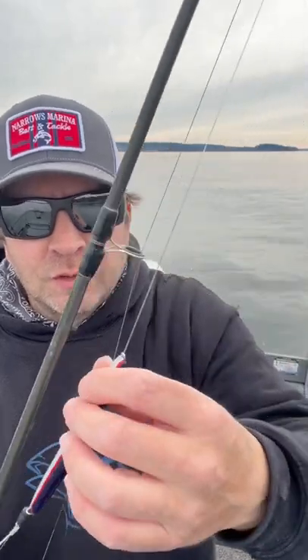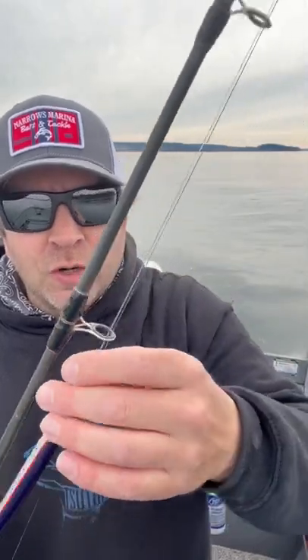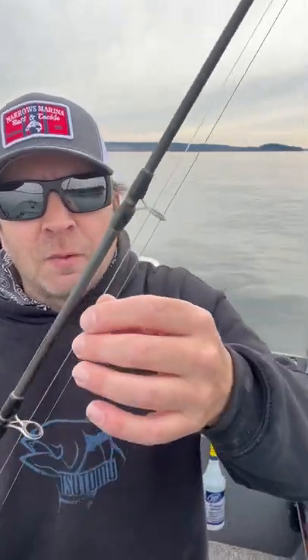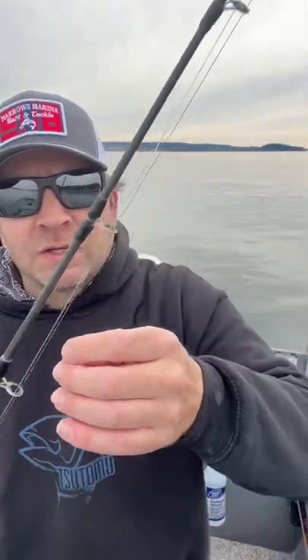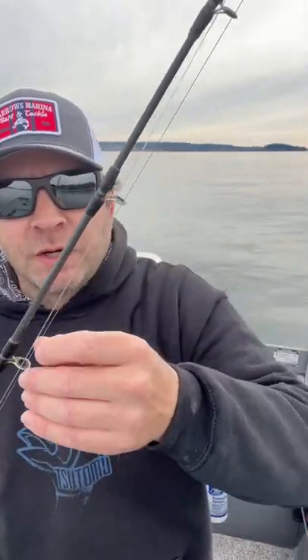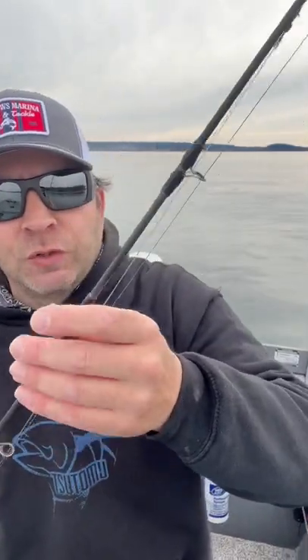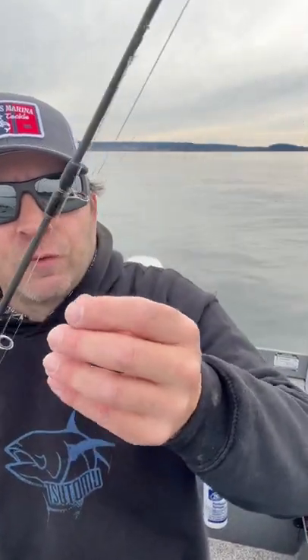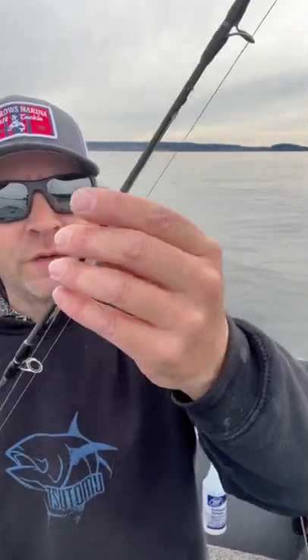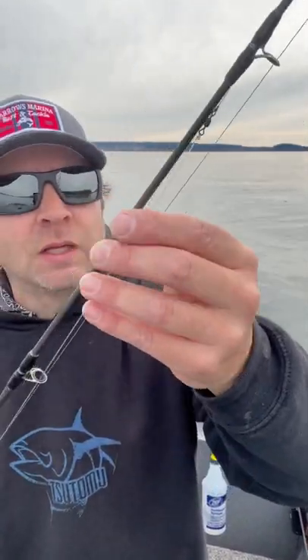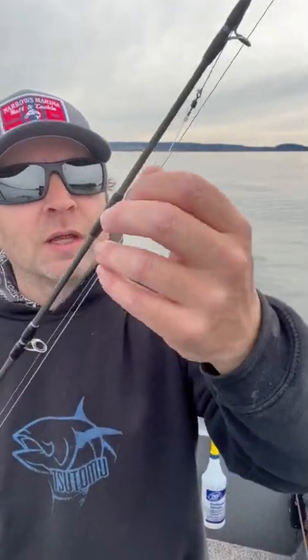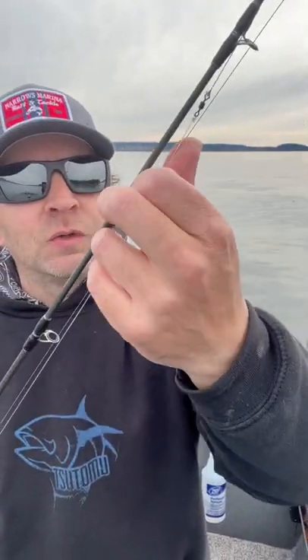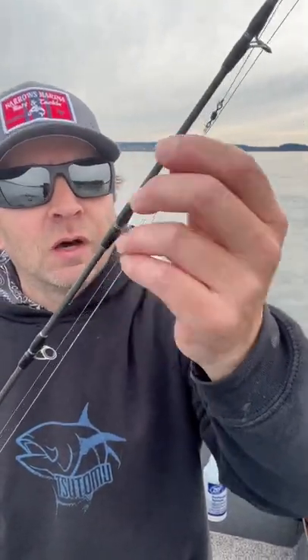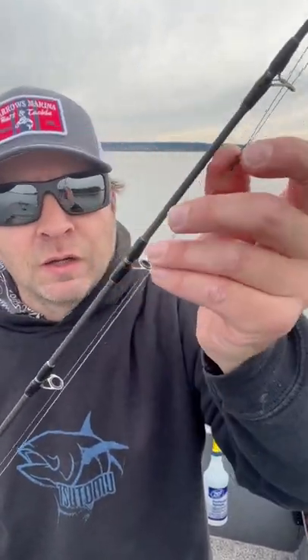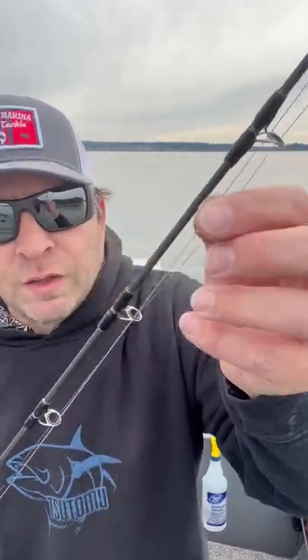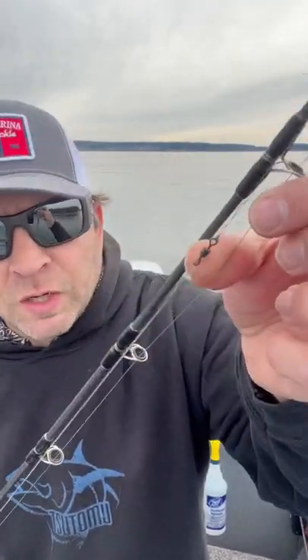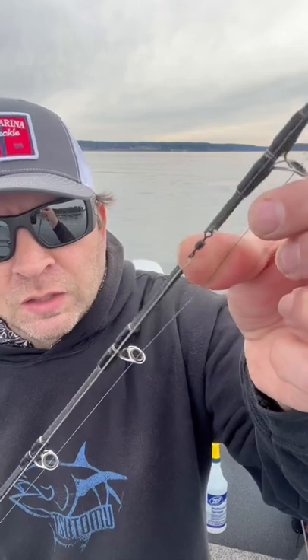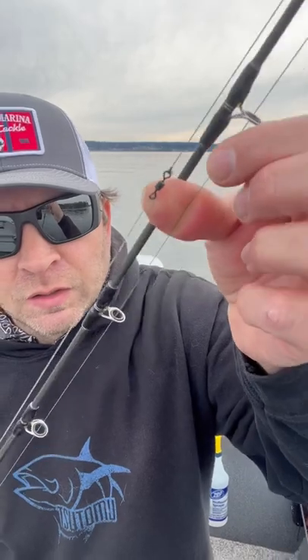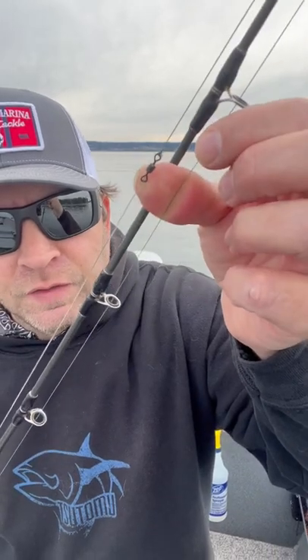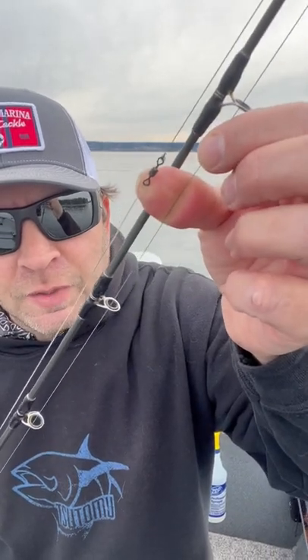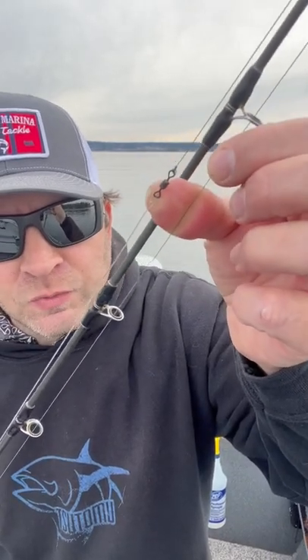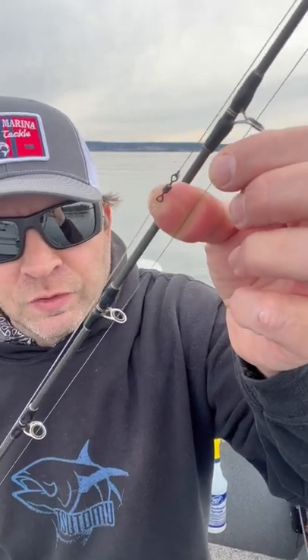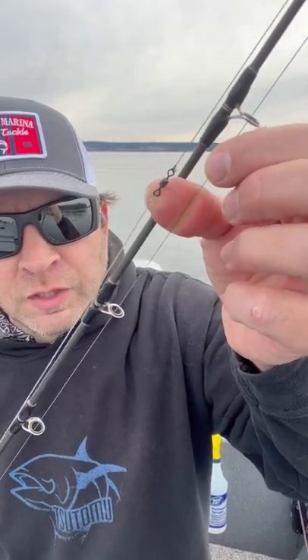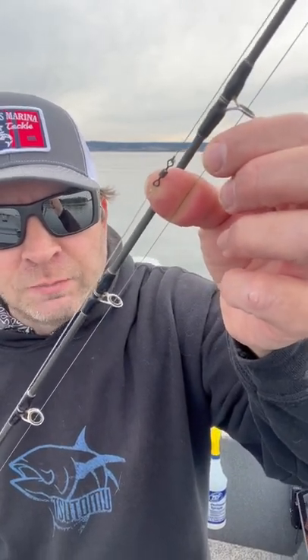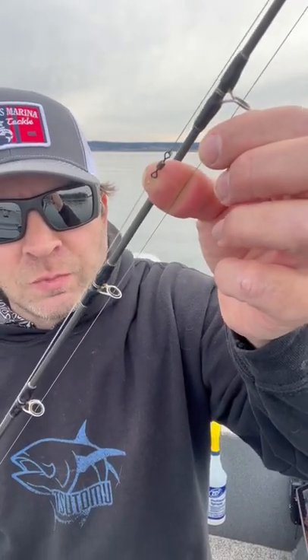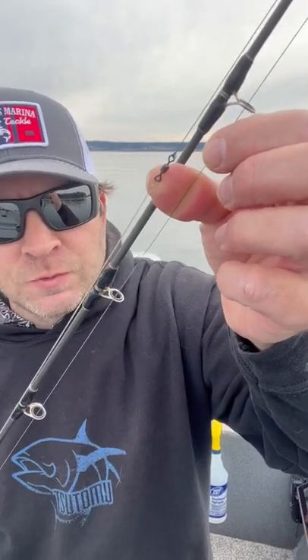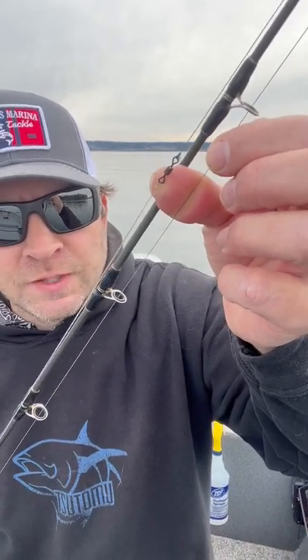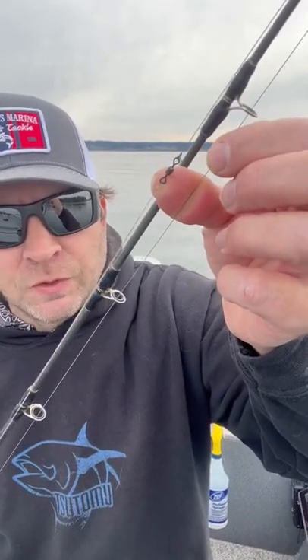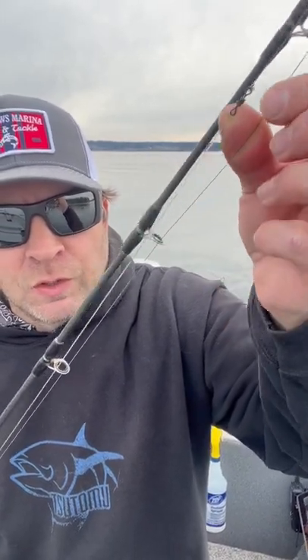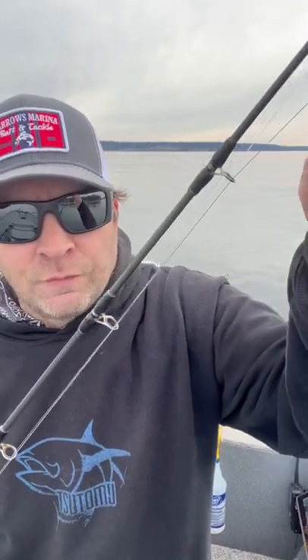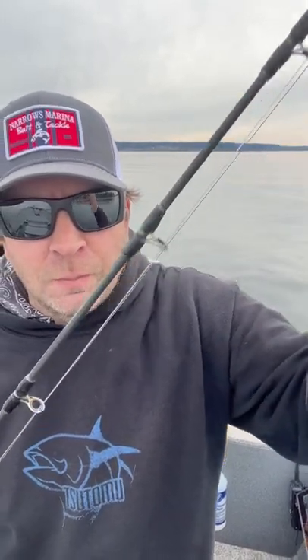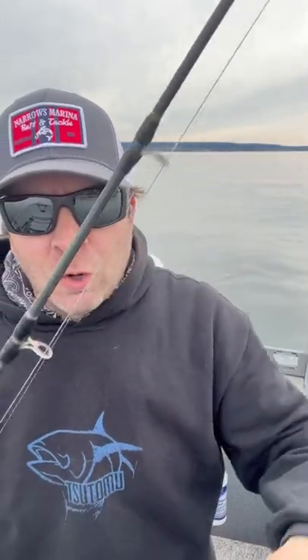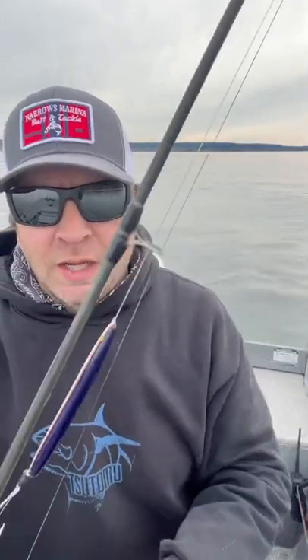40 pound Maxima leader, 2 to 4 feet — not too long. 30 to 50 pound swivel, keep it as small as possible. 40 pound braid on the main line.